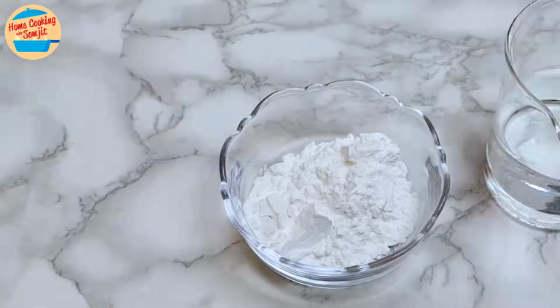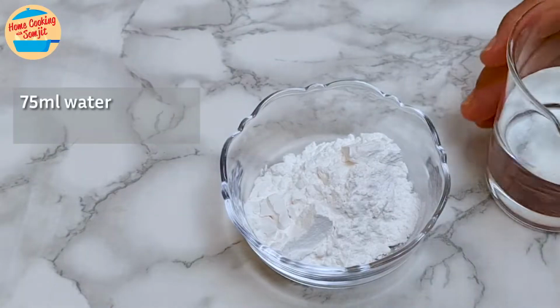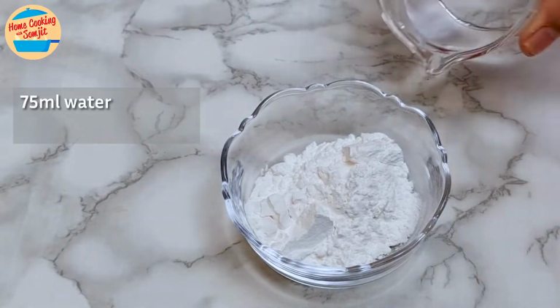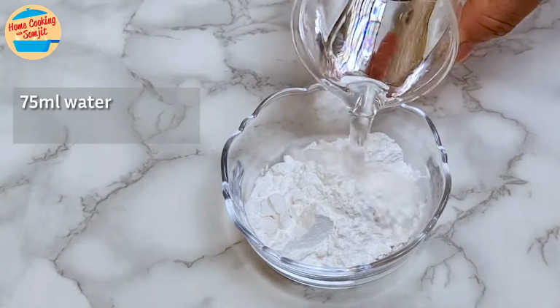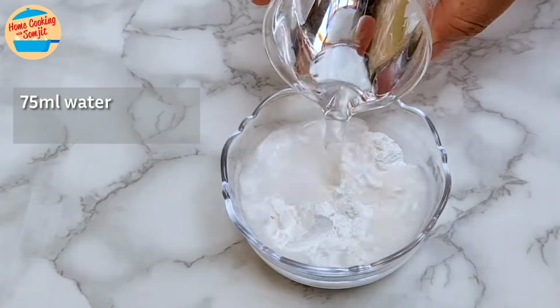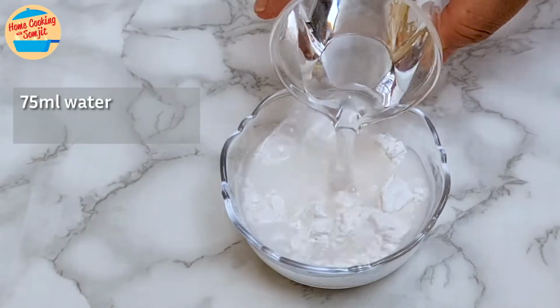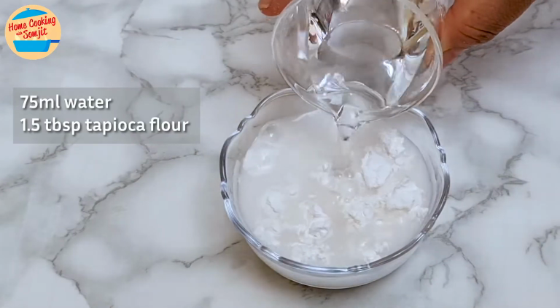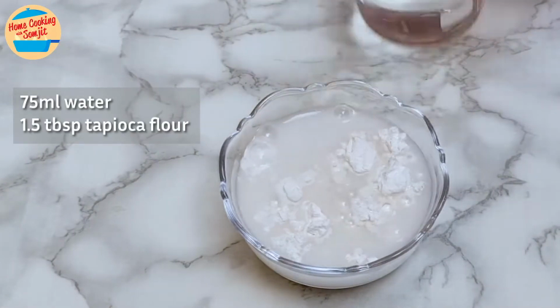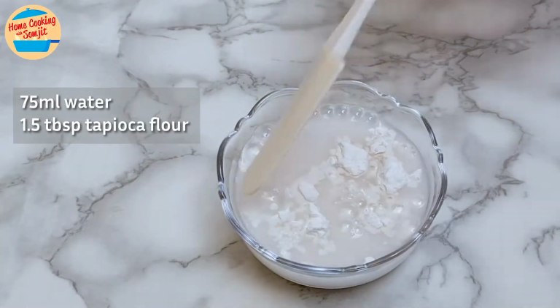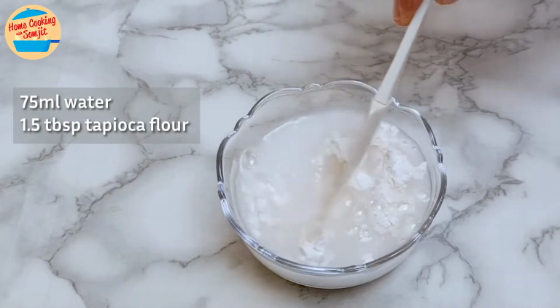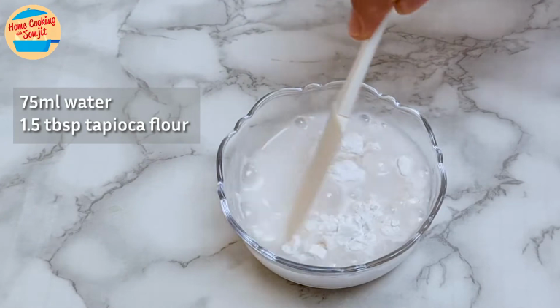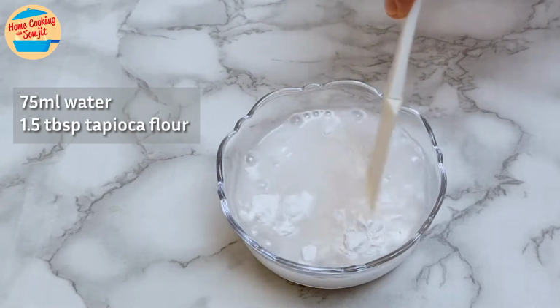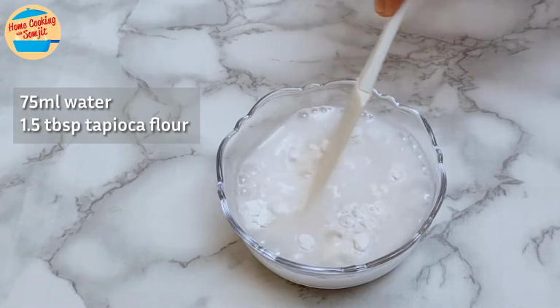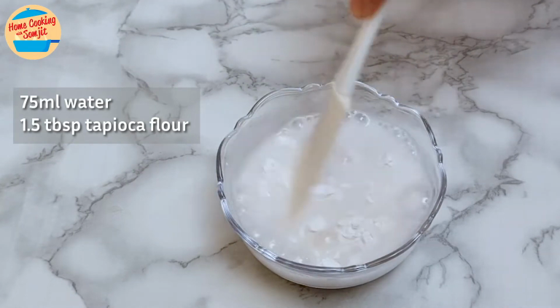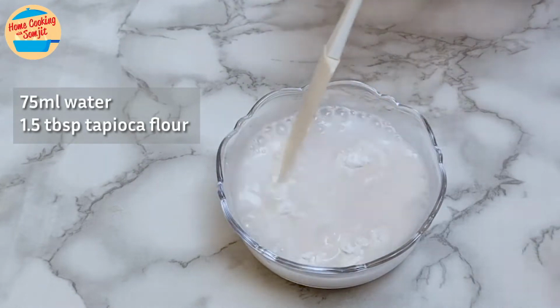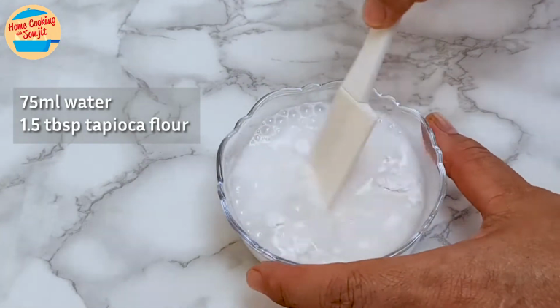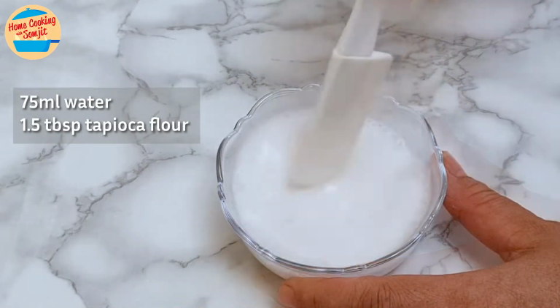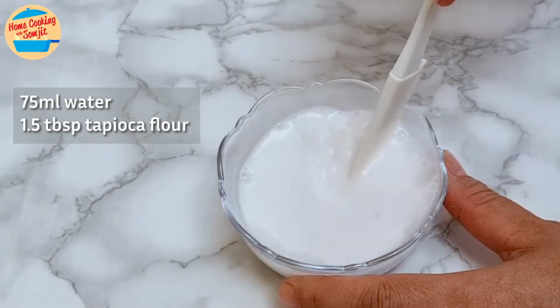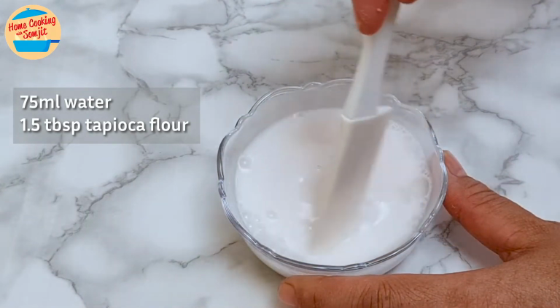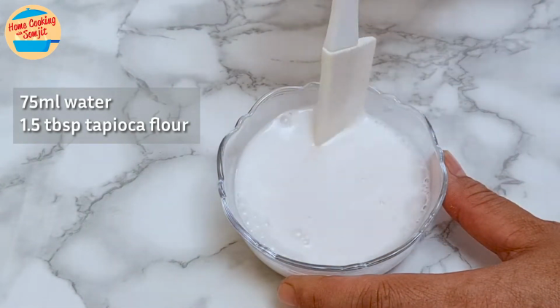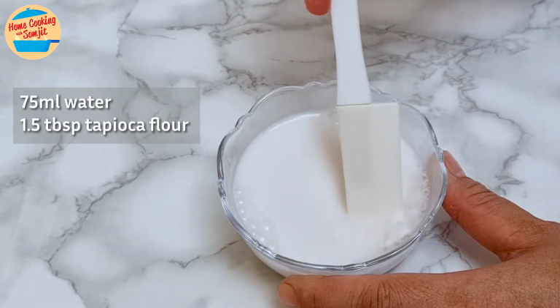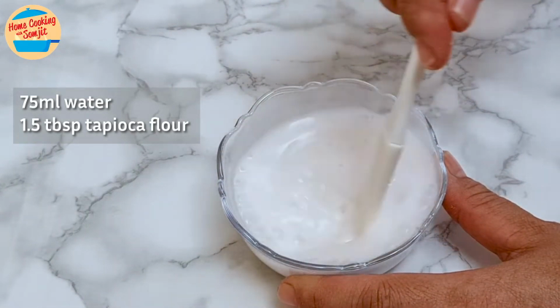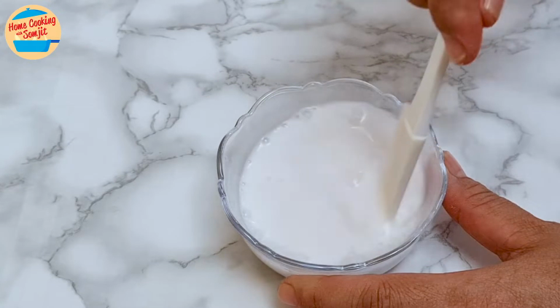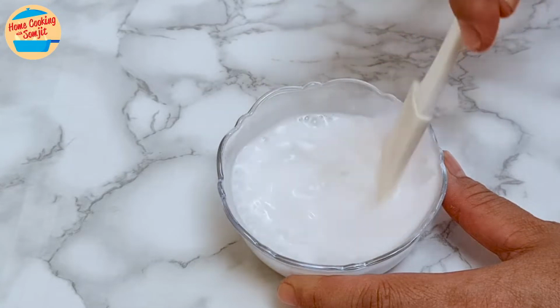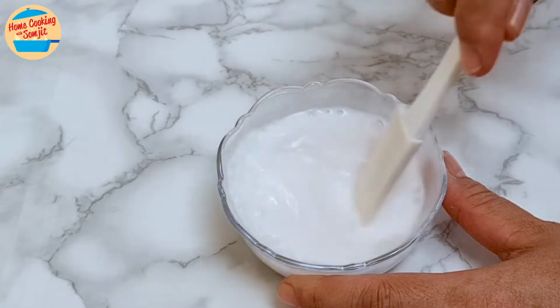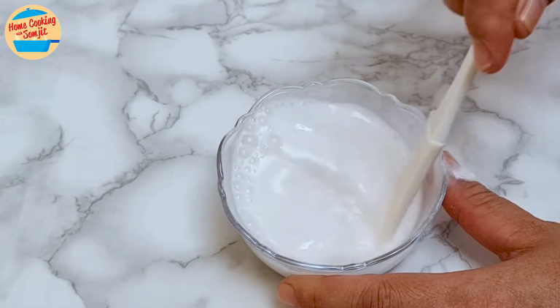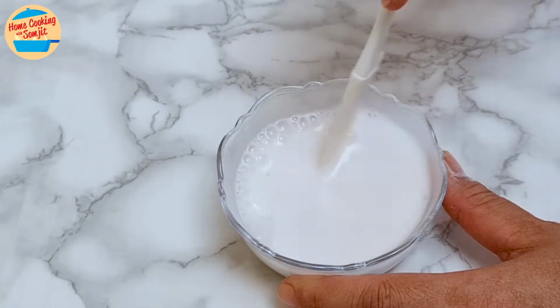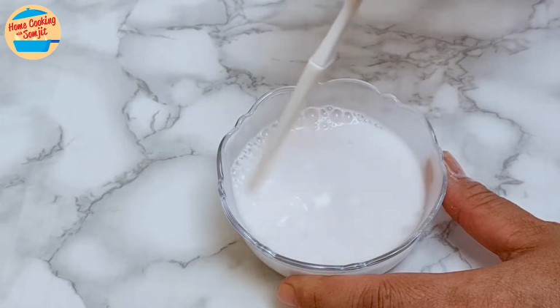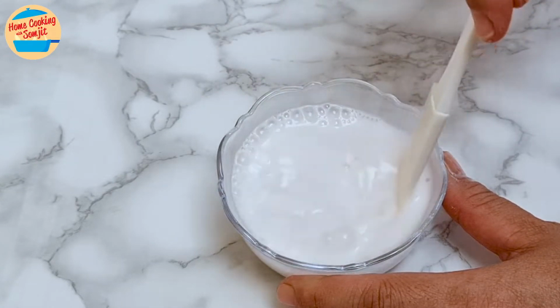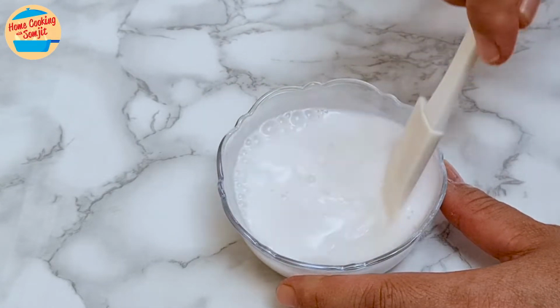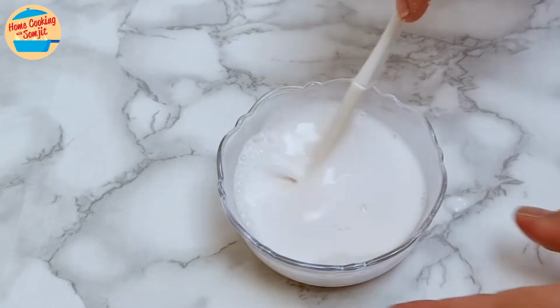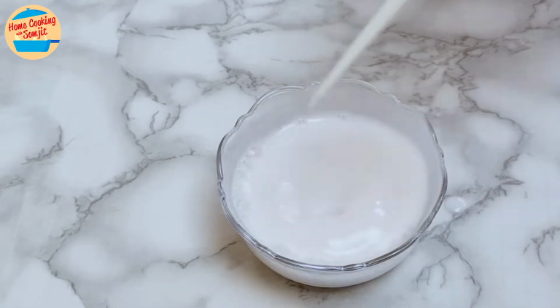Add 75ml of water to 1.5 tbsp of tapioca flour and mix until well combined to make the flour slurry, to thicken the soup. You can use corn starch as well. Set aside.